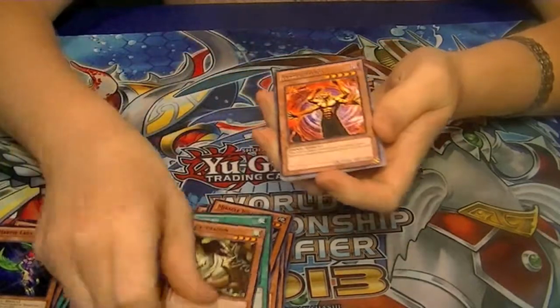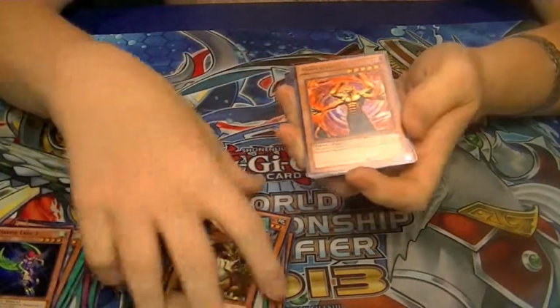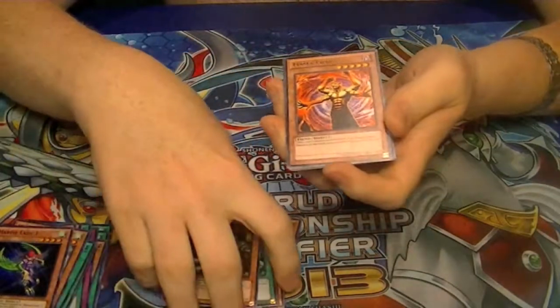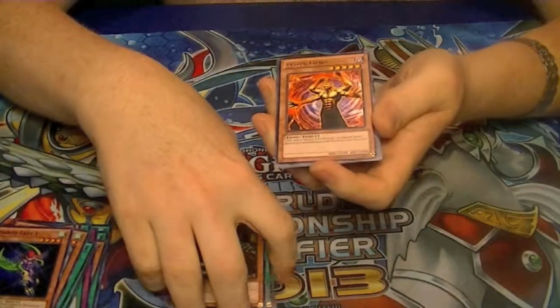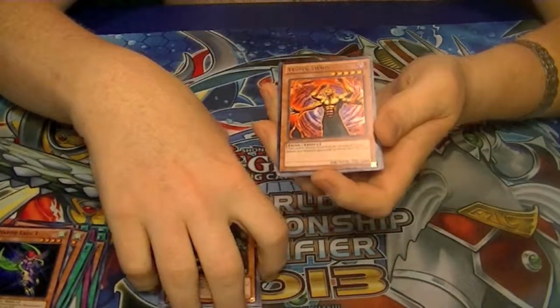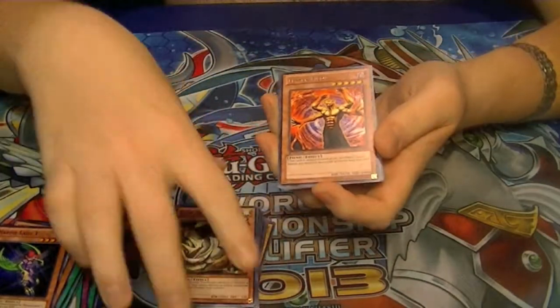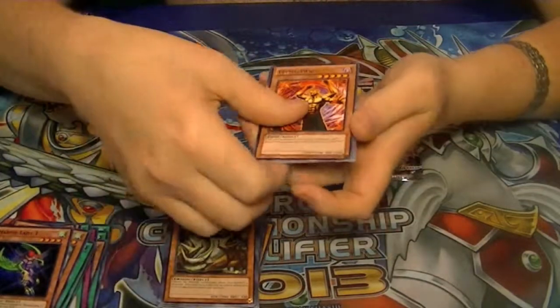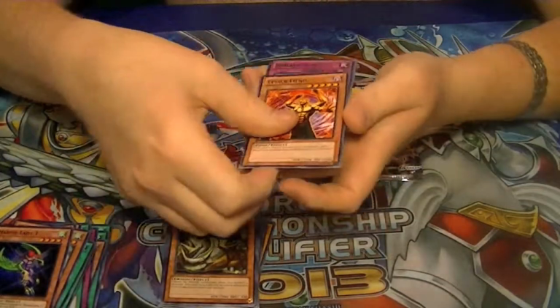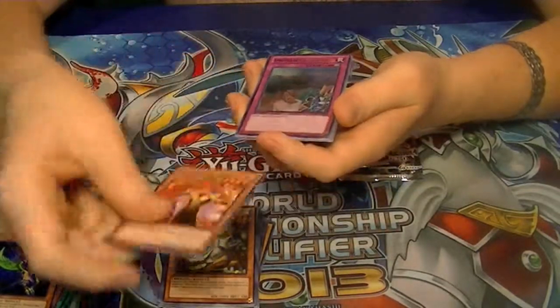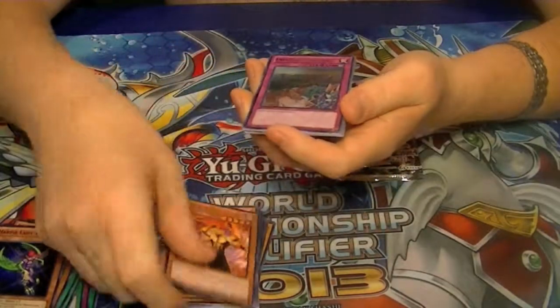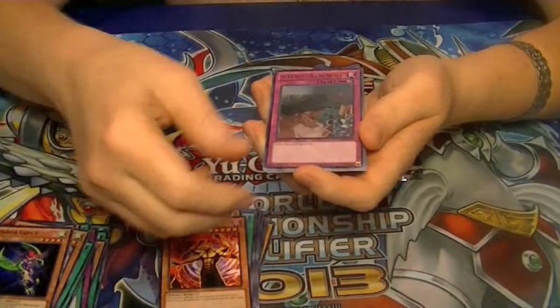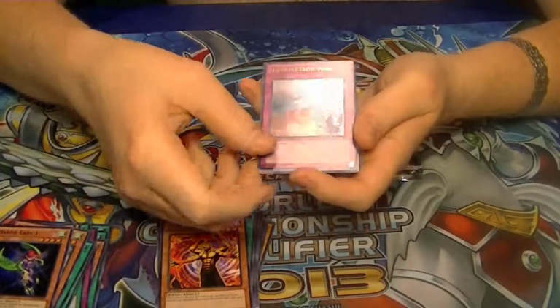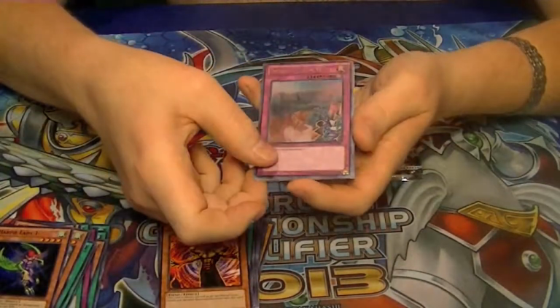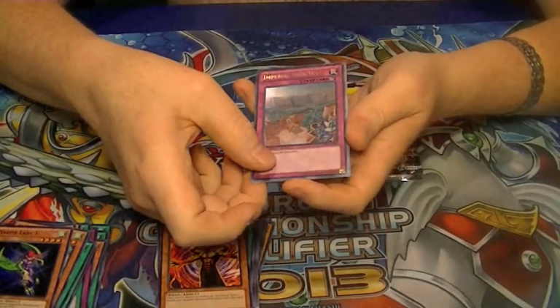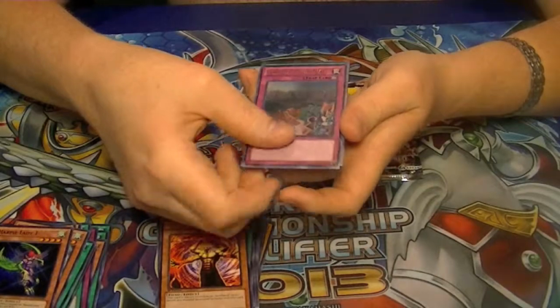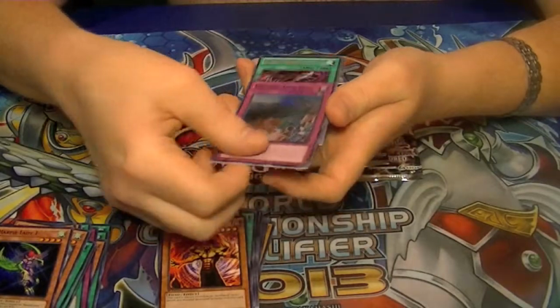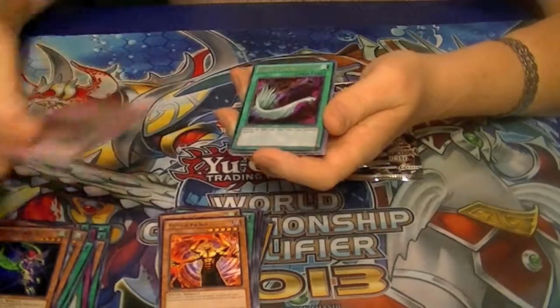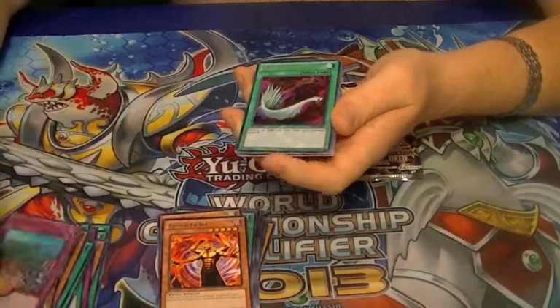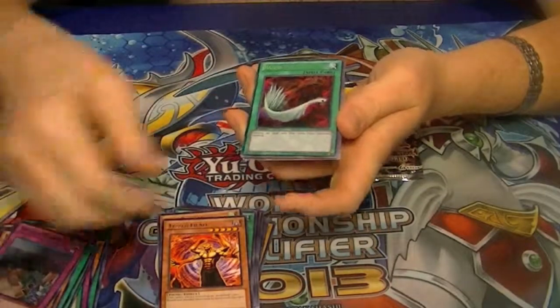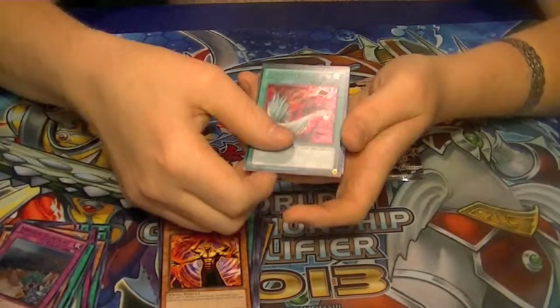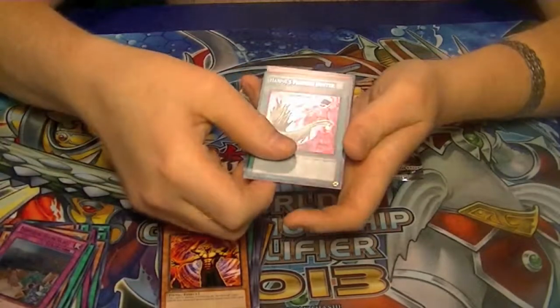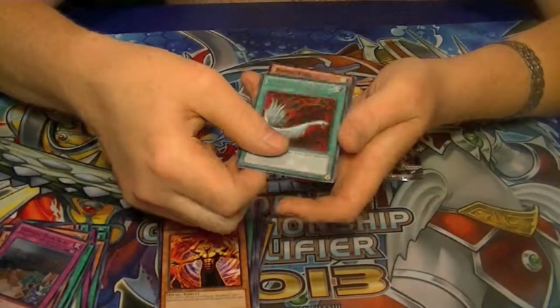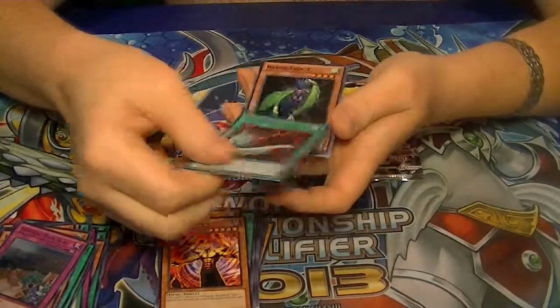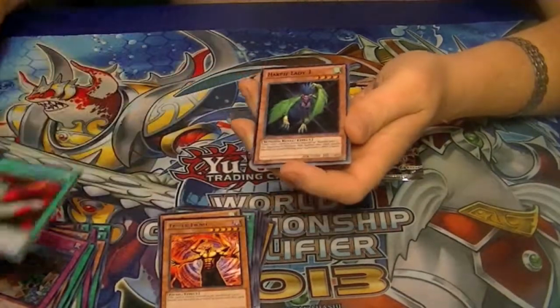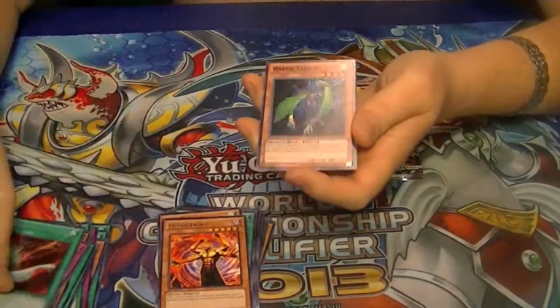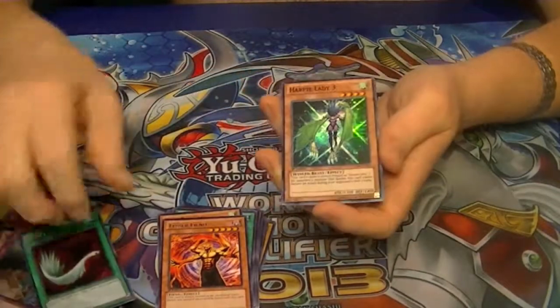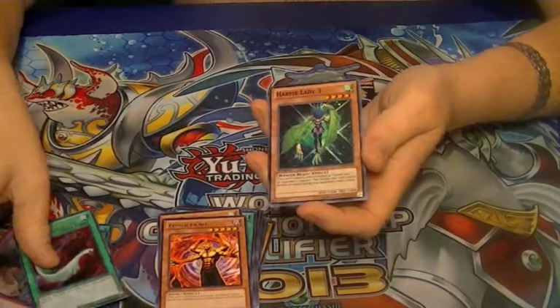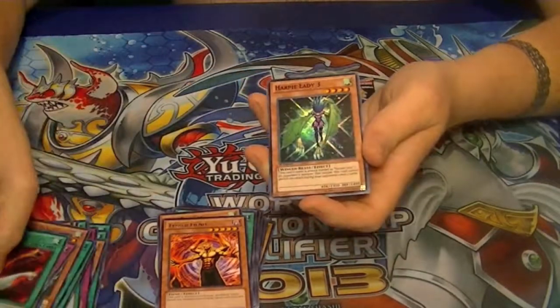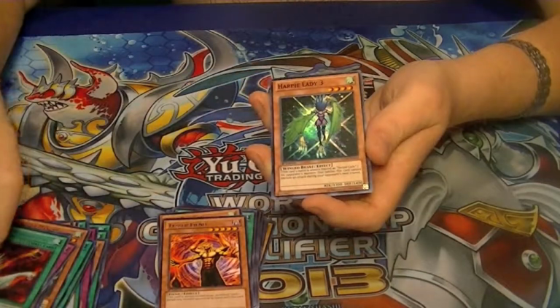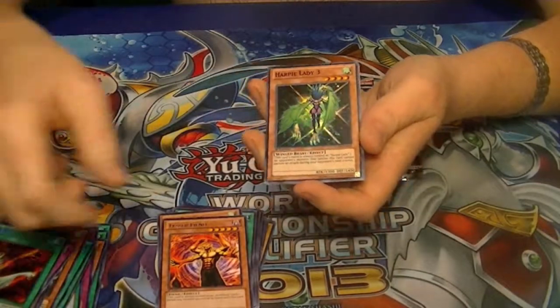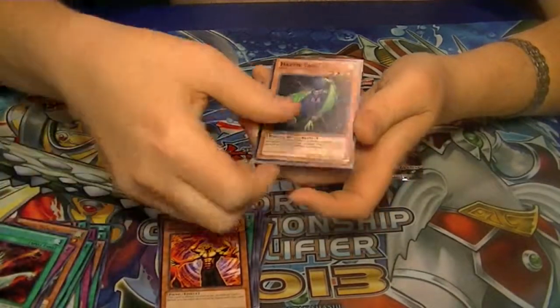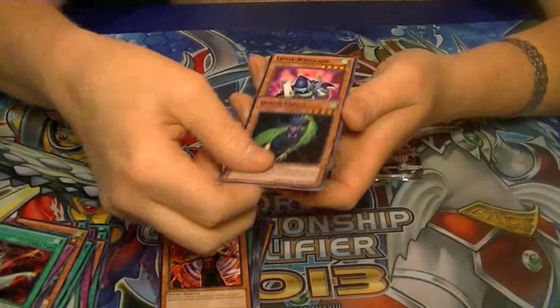Got a Rare Lesser Fiend, an Ultra Imperial Iron Wall, Secret Harpy's Feather Duster, and Super Harpy Lady No. 3.